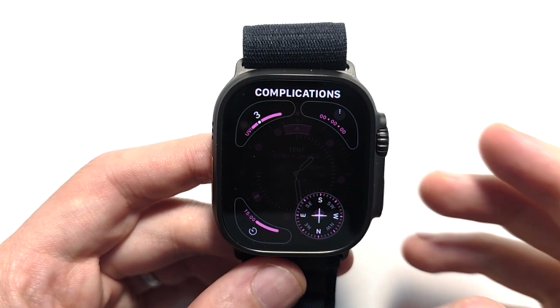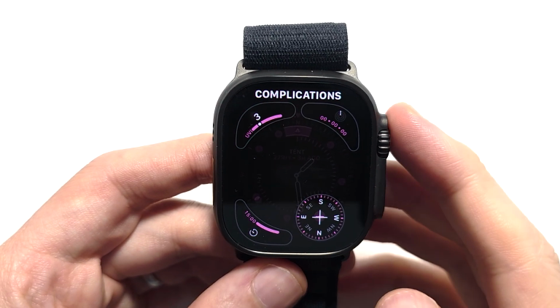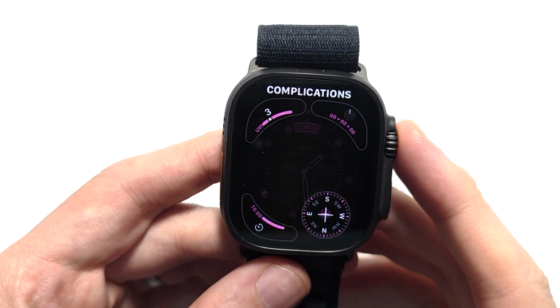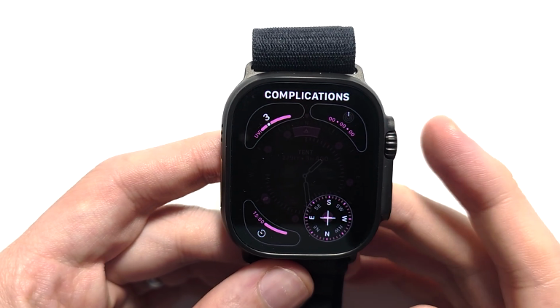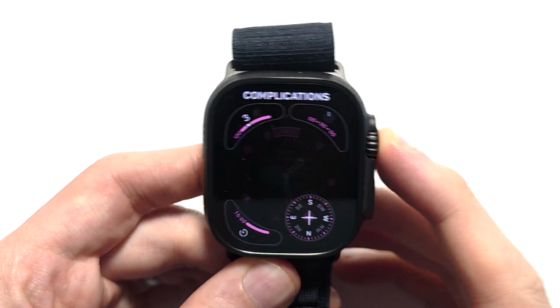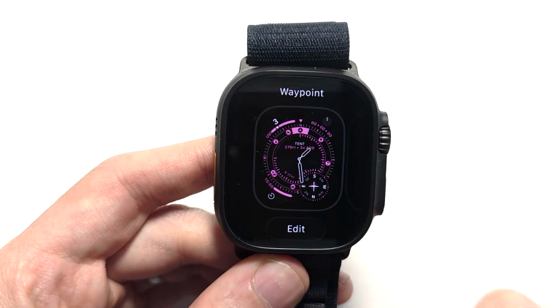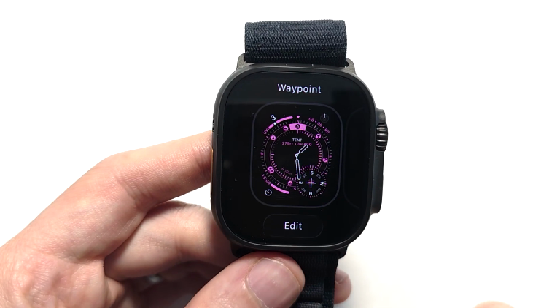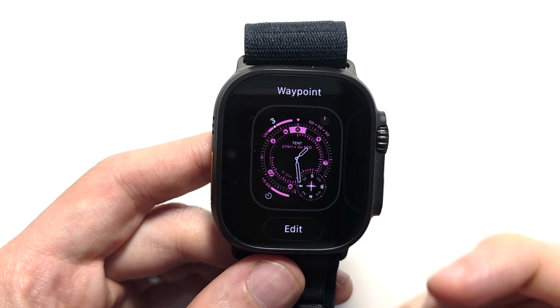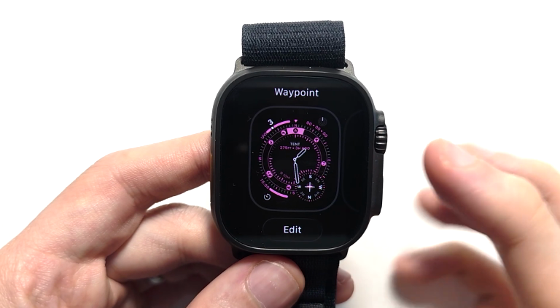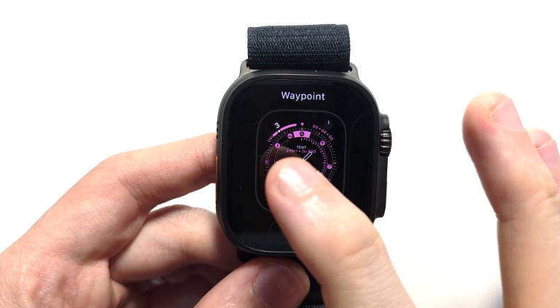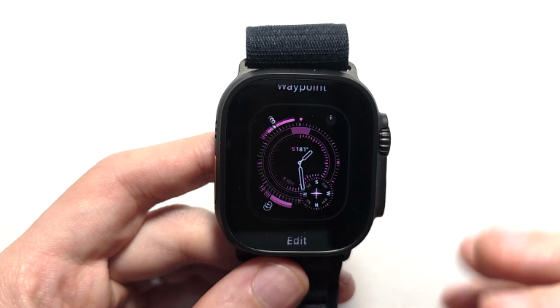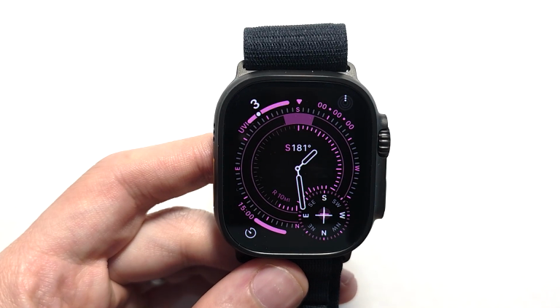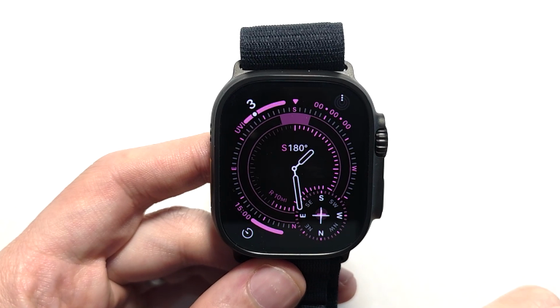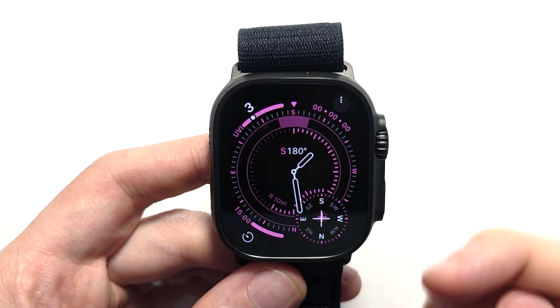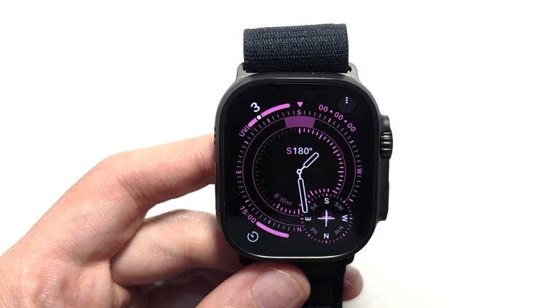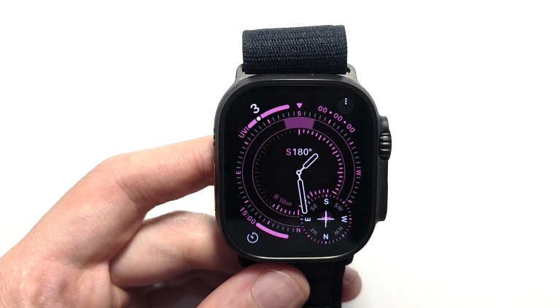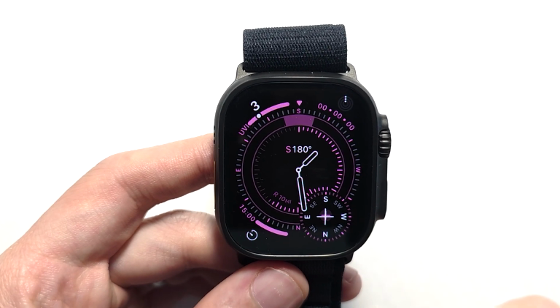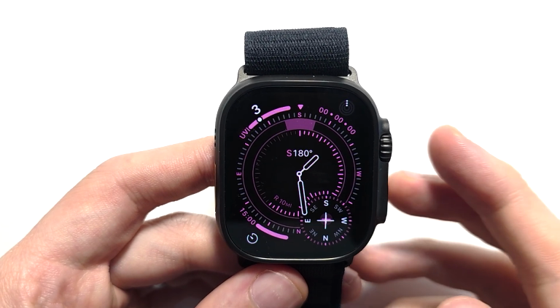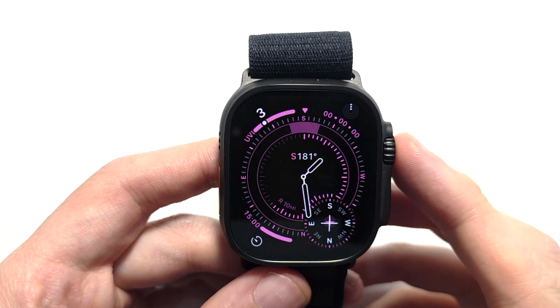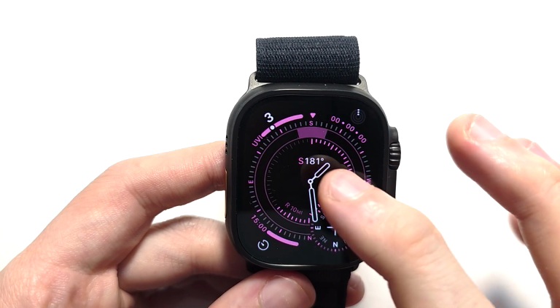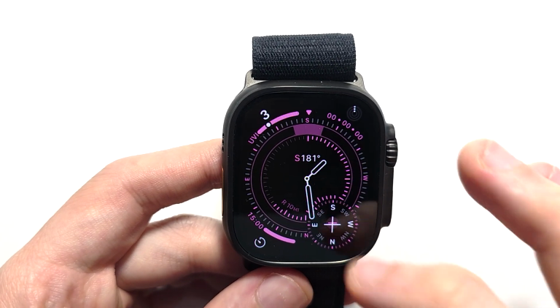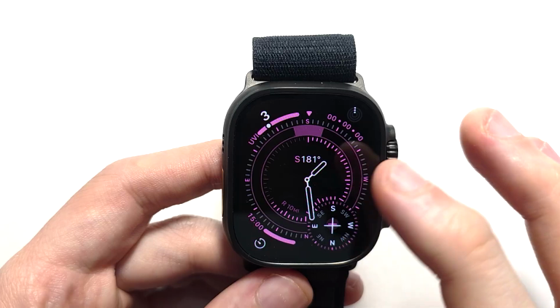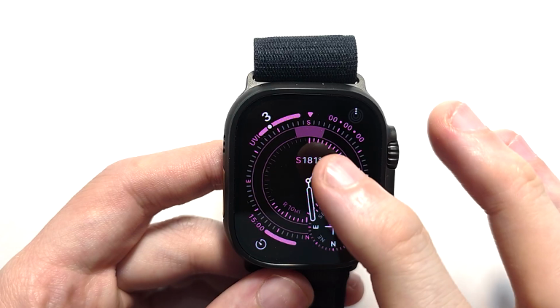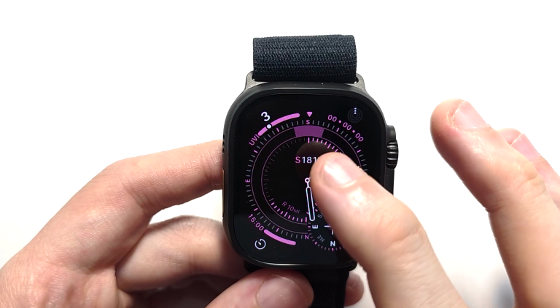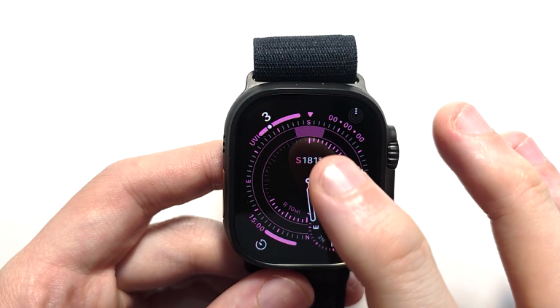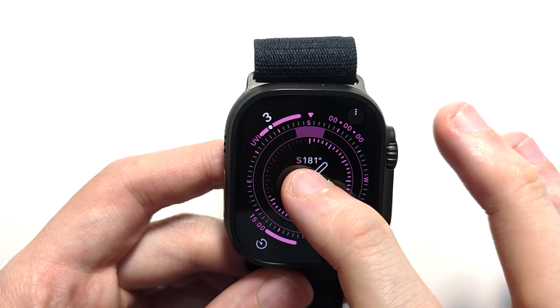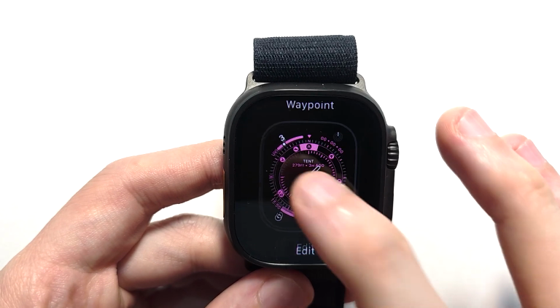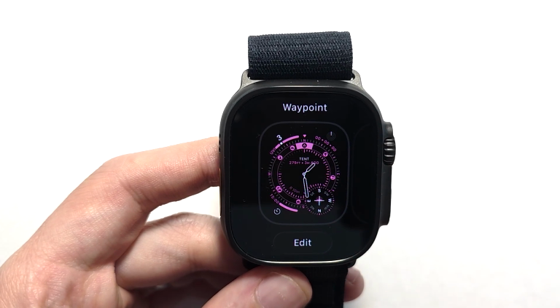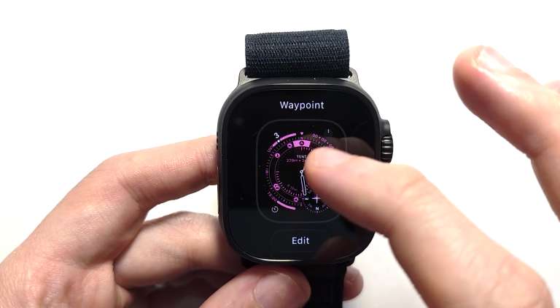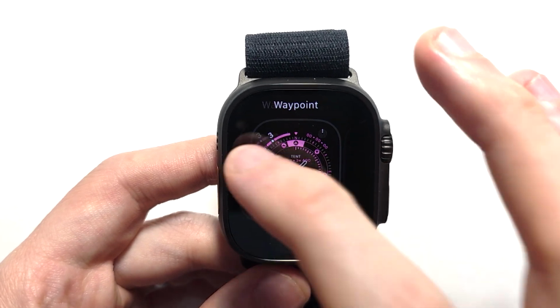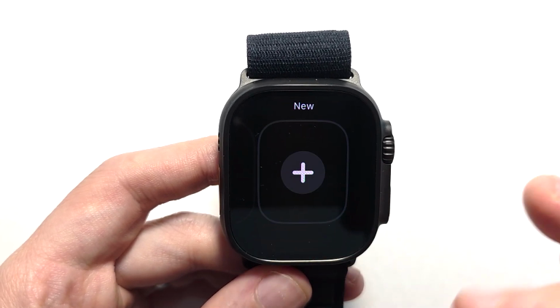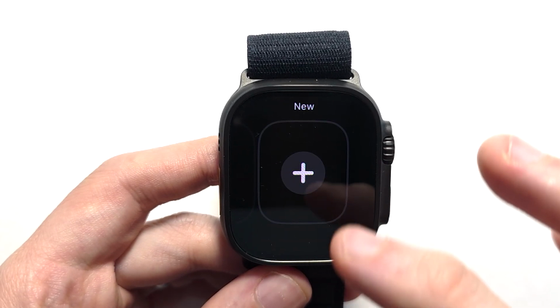When you're done, press the crown. Press on it to go into it. To add a new watch face, hold down on your watch face, swipe to the right, and press the plus.